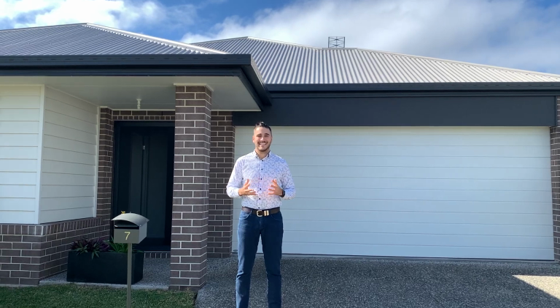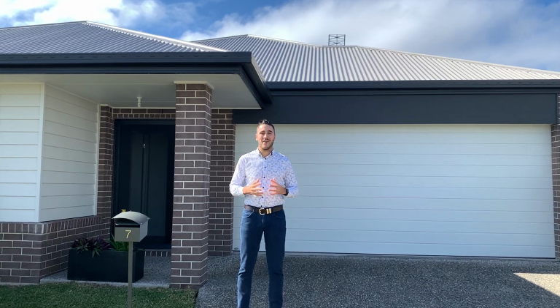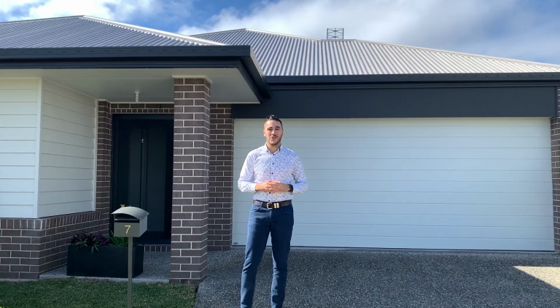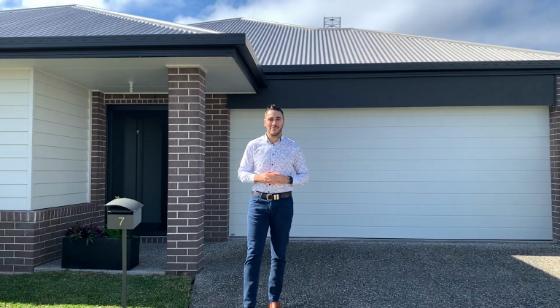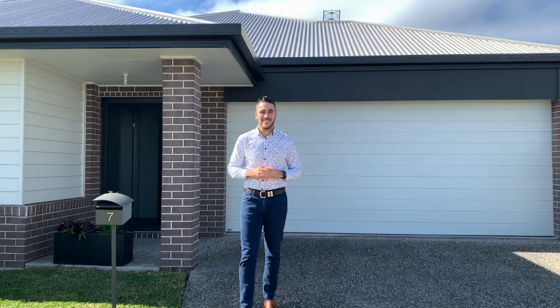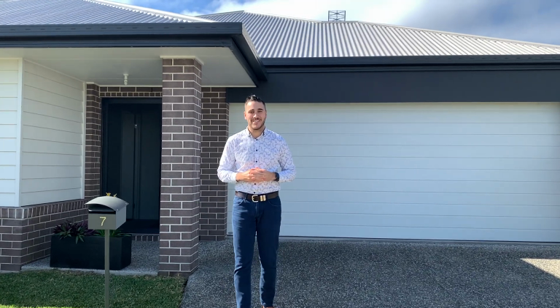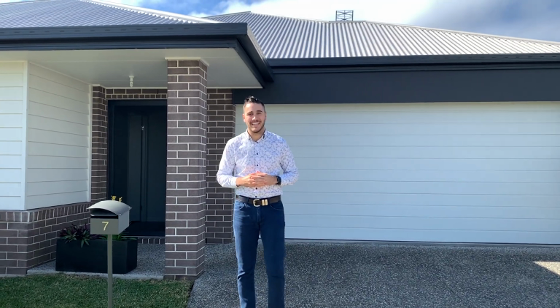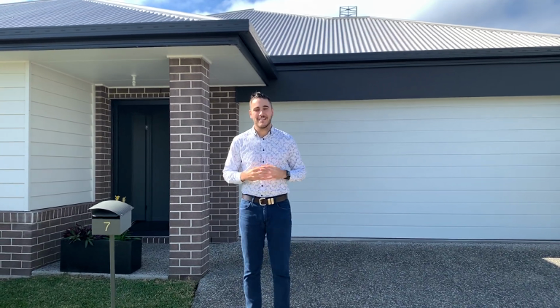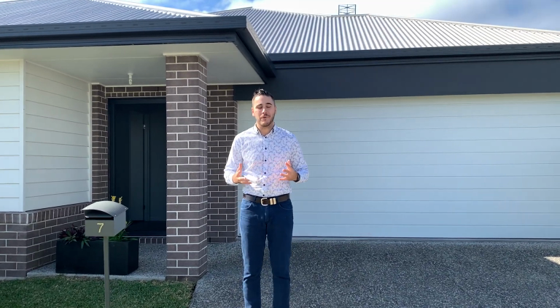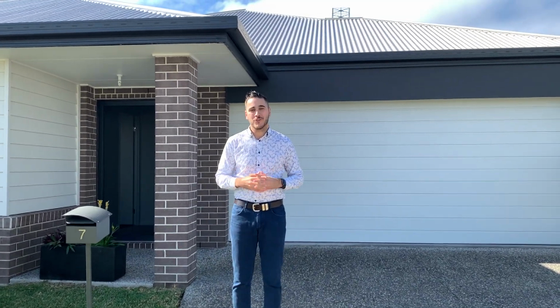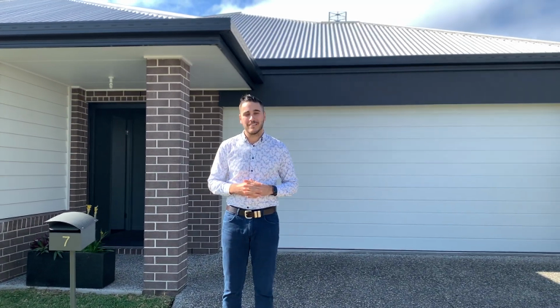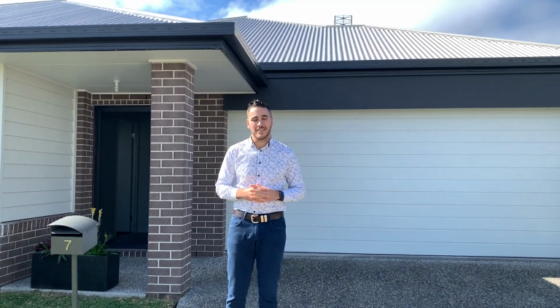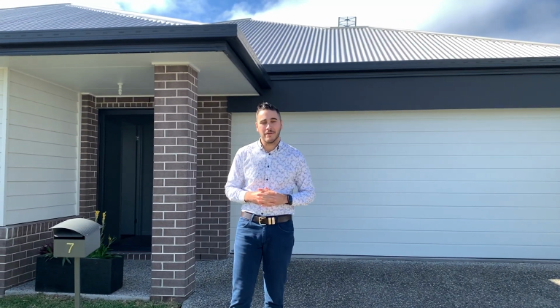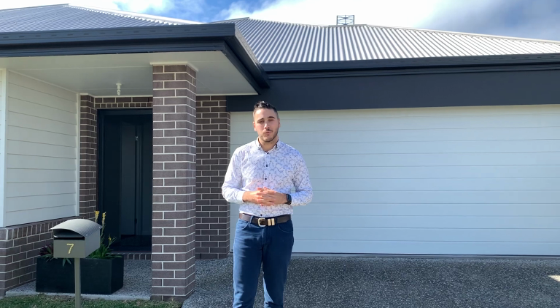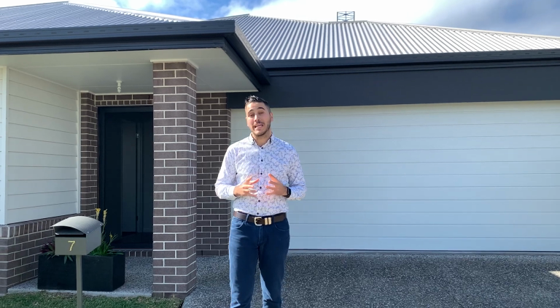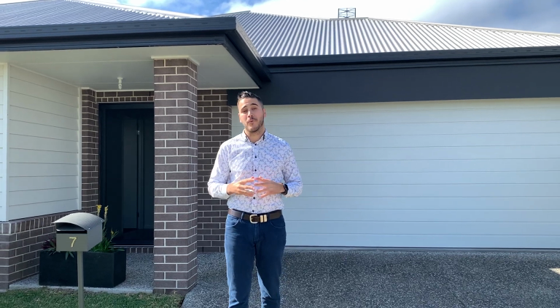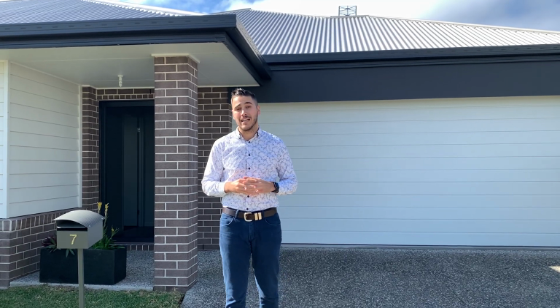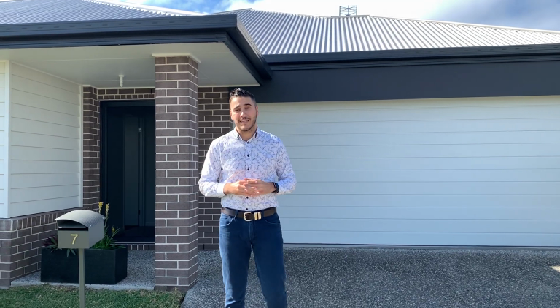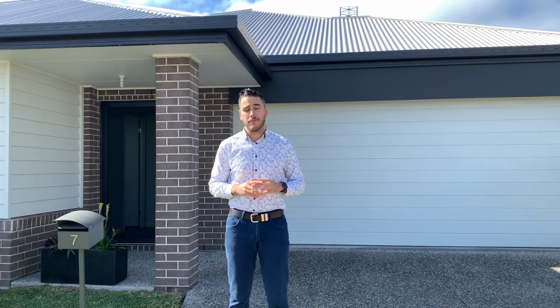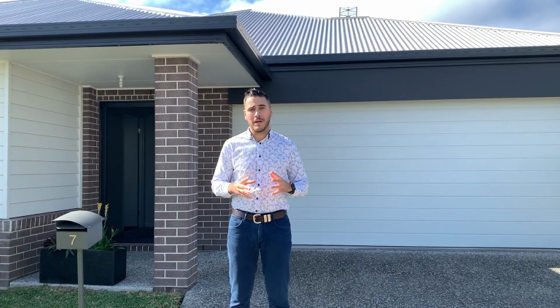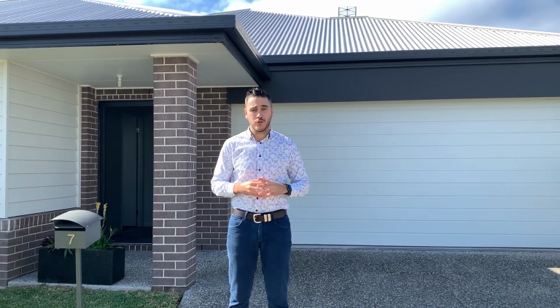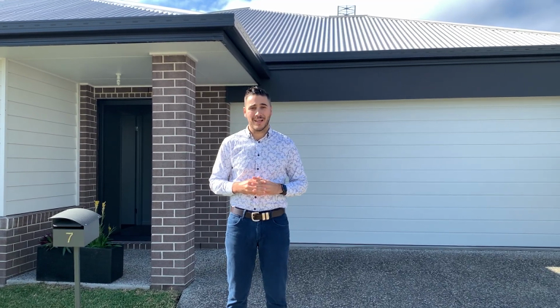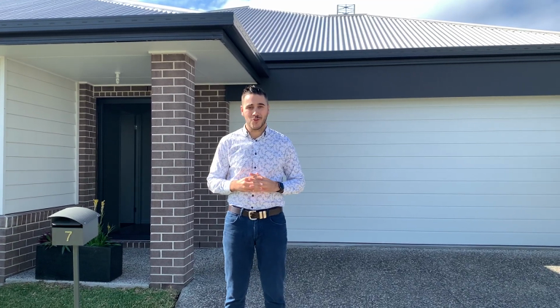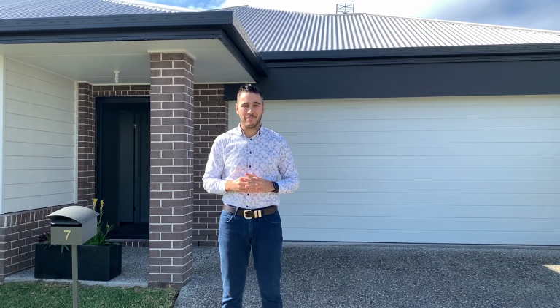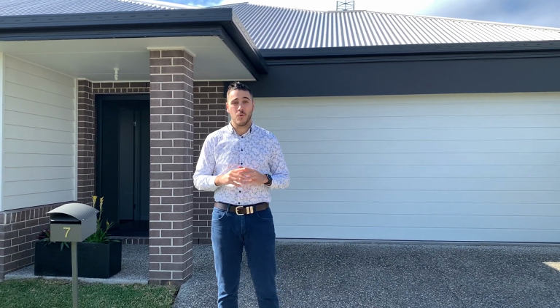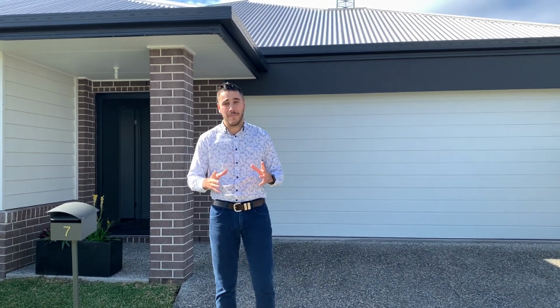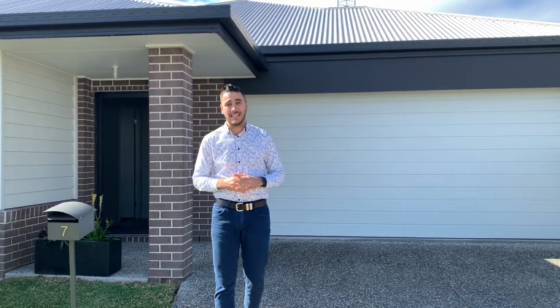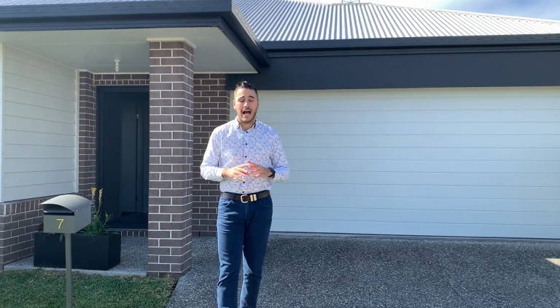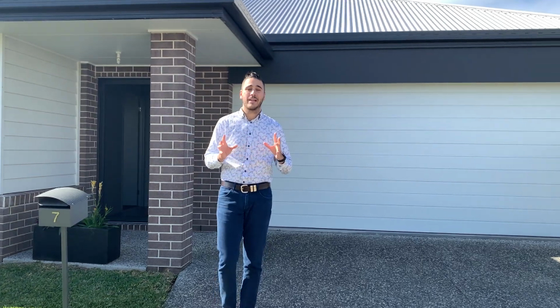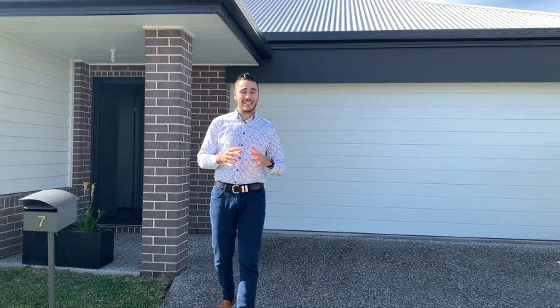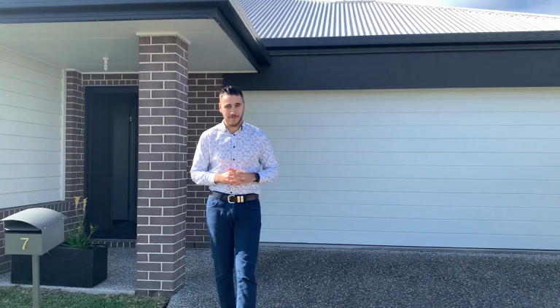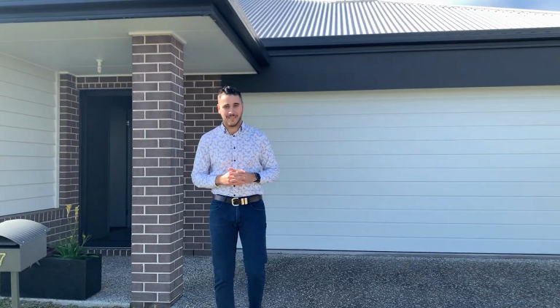G'day guys, Jonathan from Penzels Angels here. Today one of our new listings, 7 Field Road here in Prima. Today we have a 4 bedroom, 2 bathroom, 2 car property with a media room, making it ideal for families.